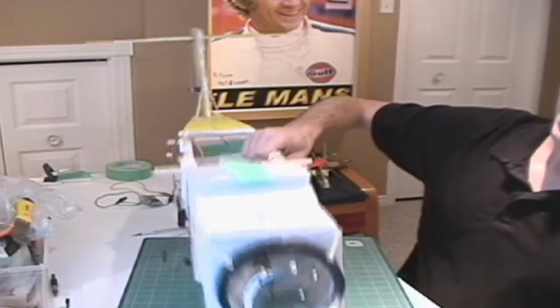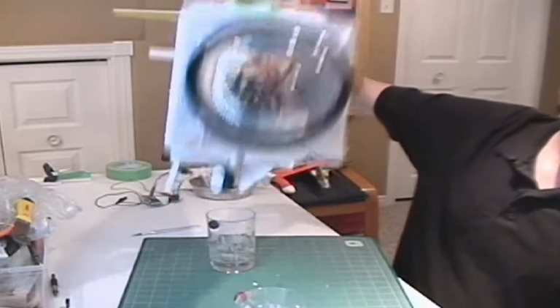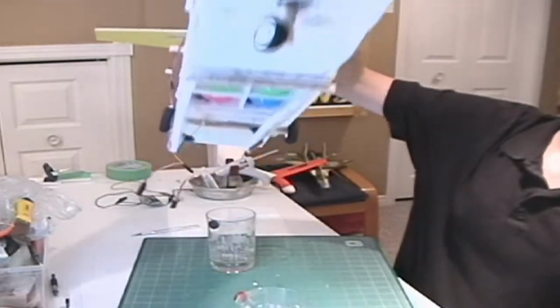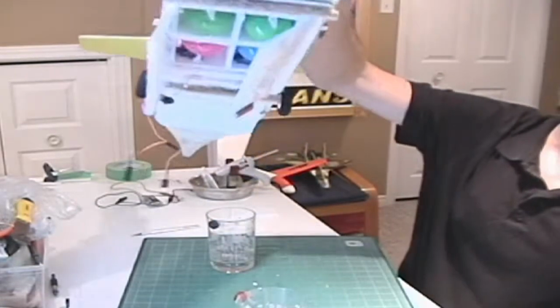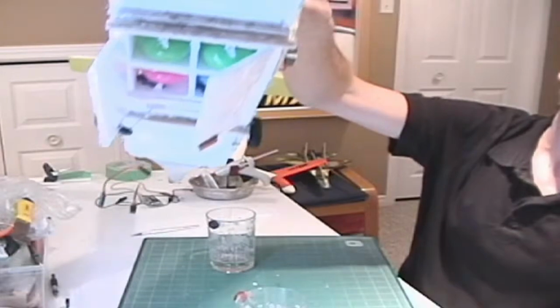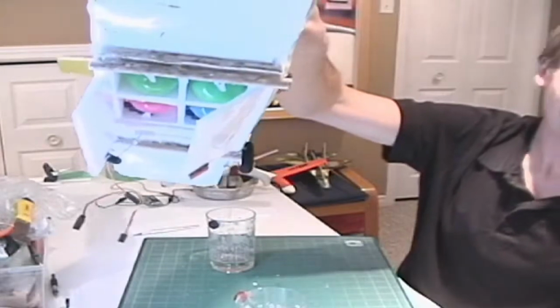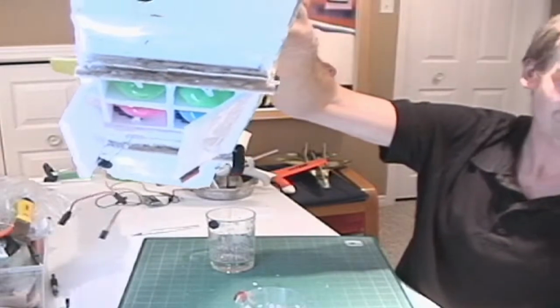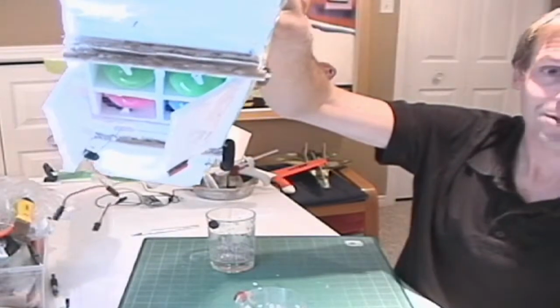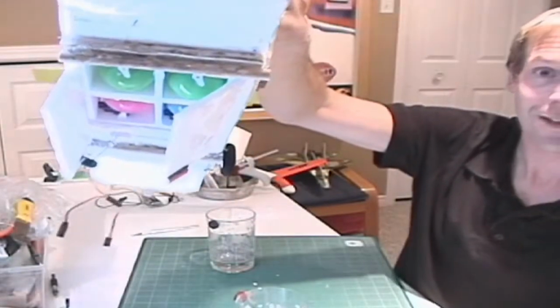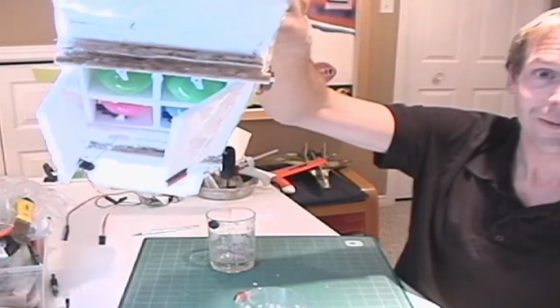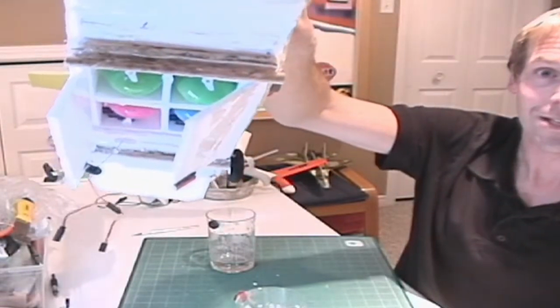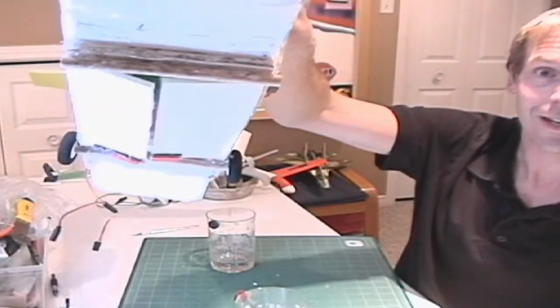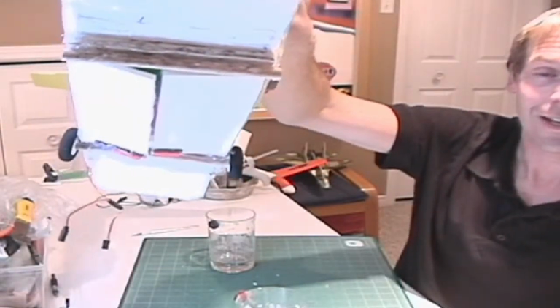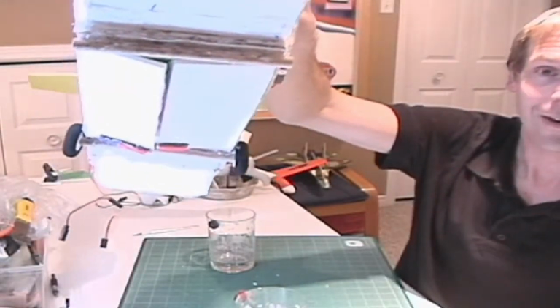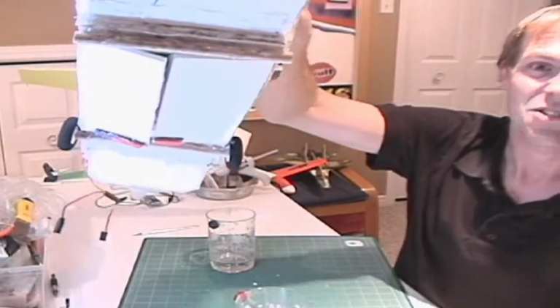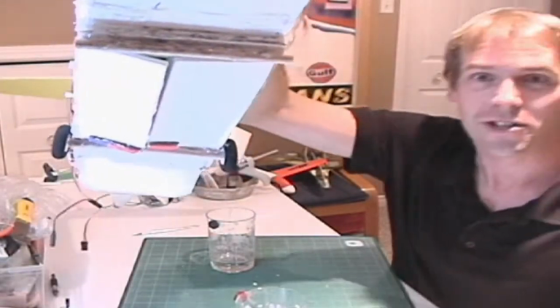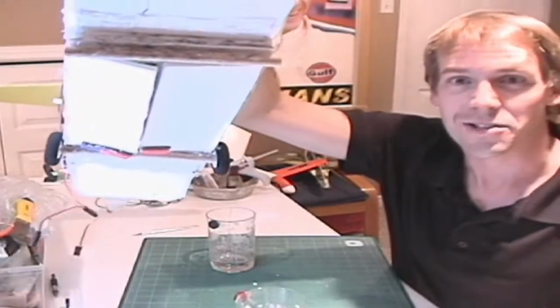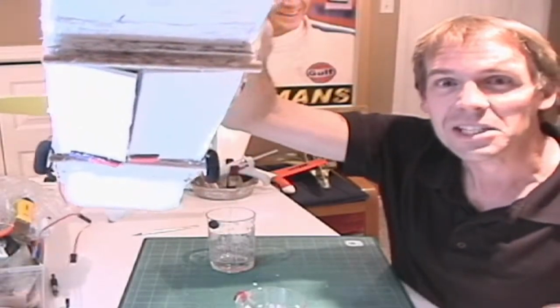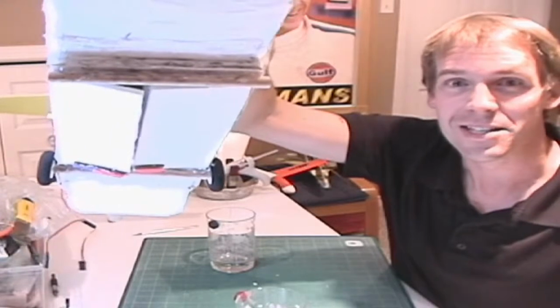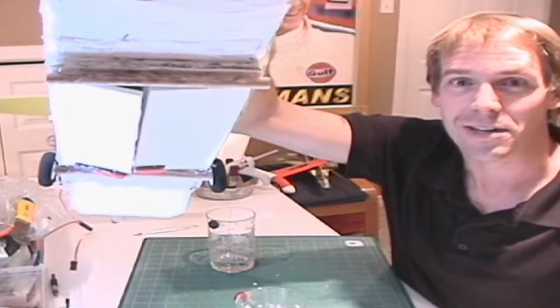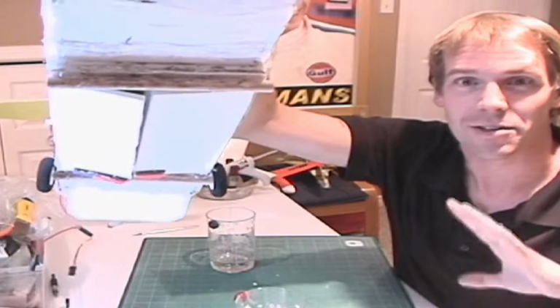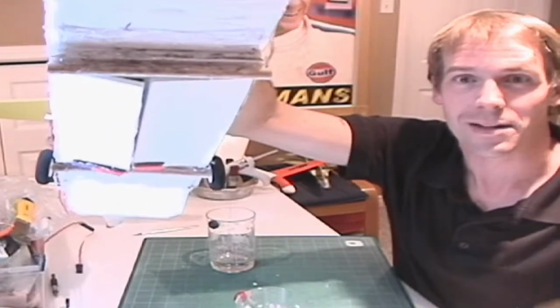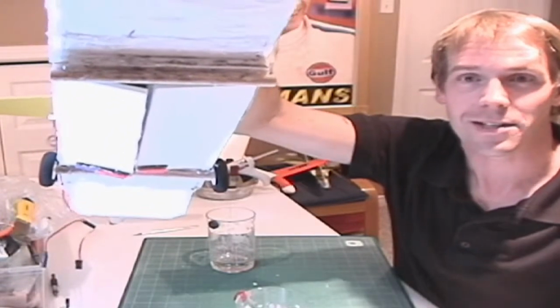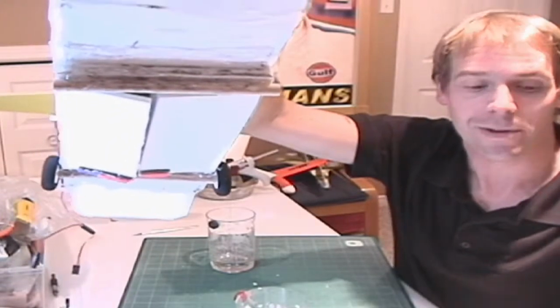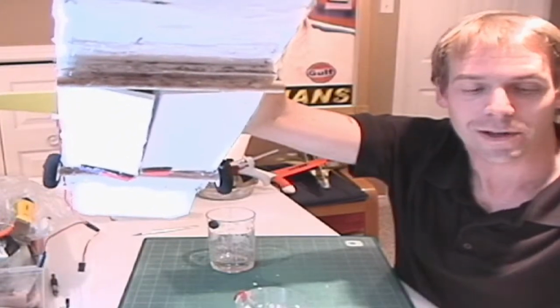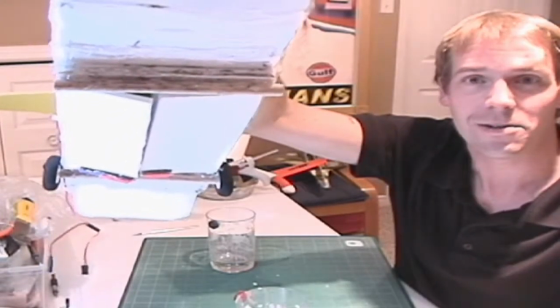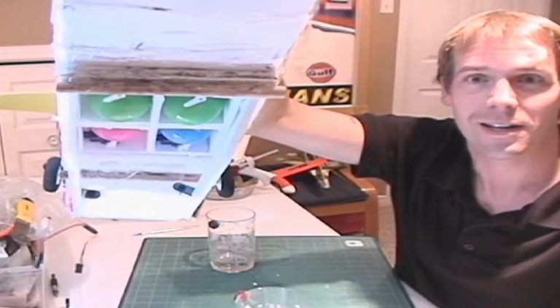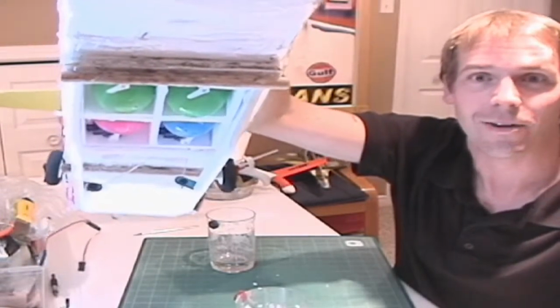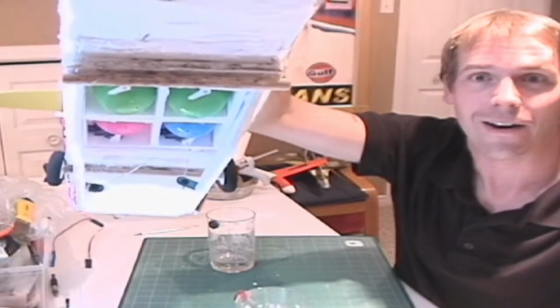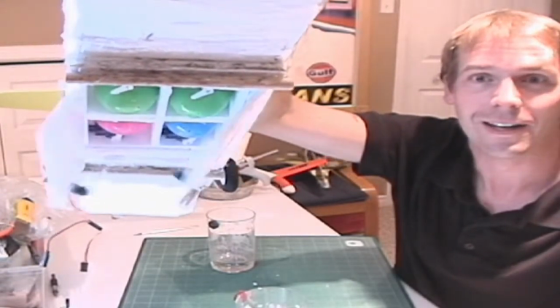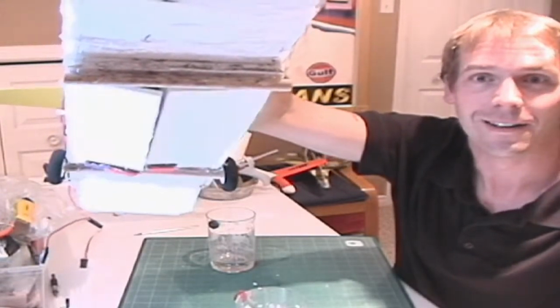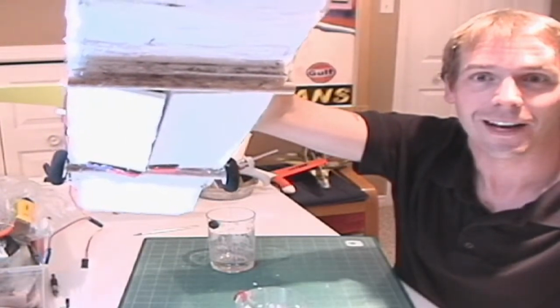These guys right here — they're not cutting it 100% closed, but watch this. Server chatter is a little bit excessive right now so I've got to balance things out, but when they open and close — wow, look at that.